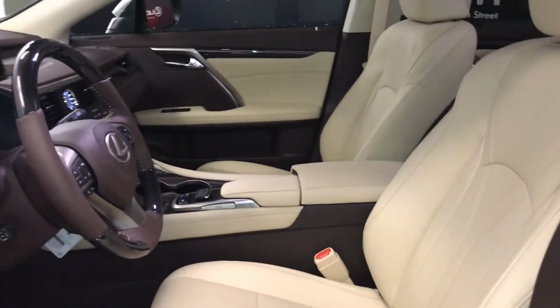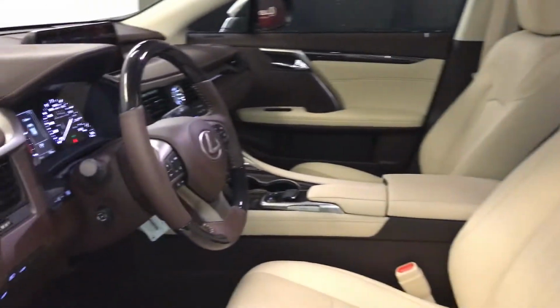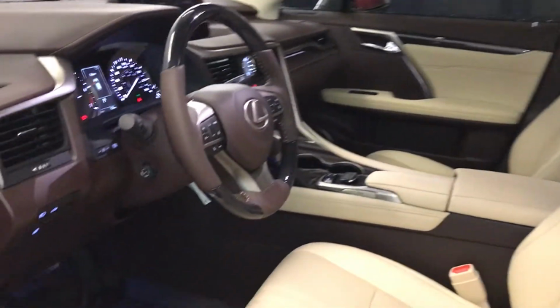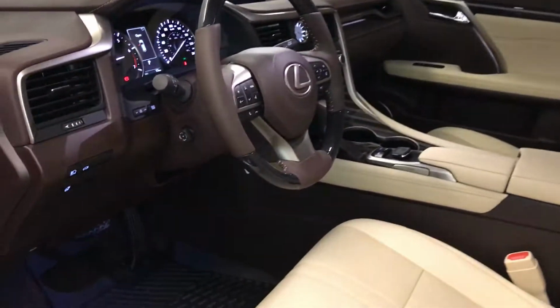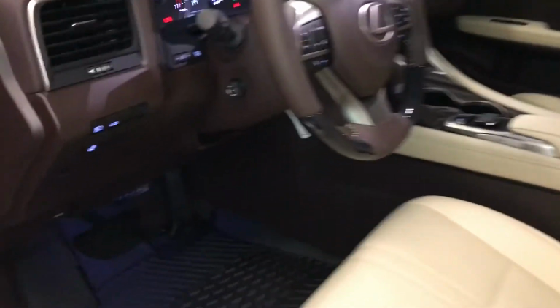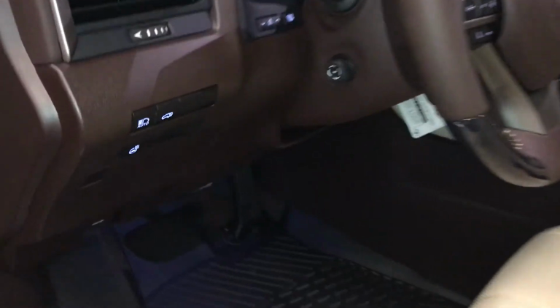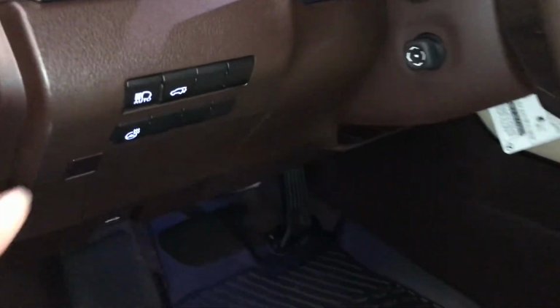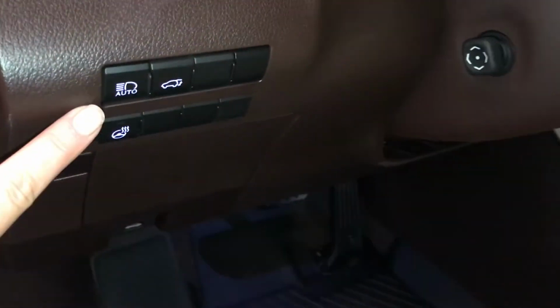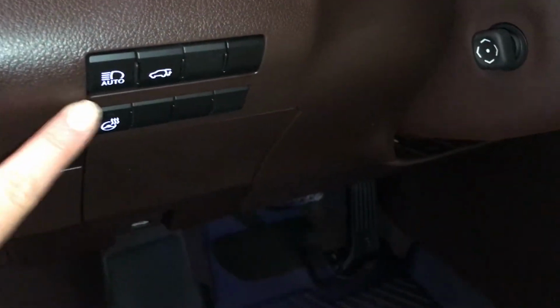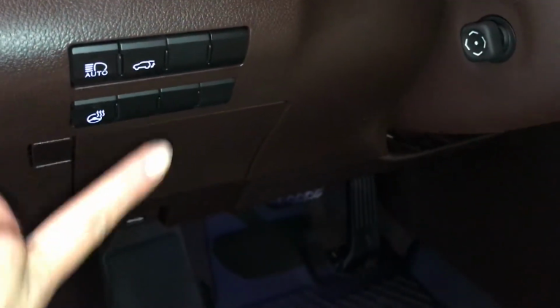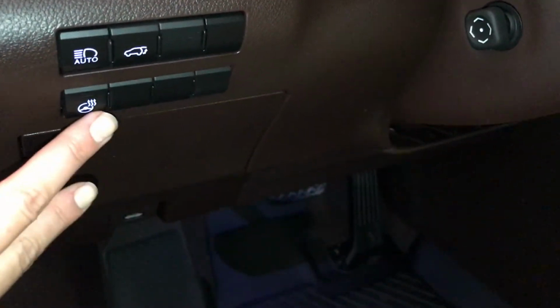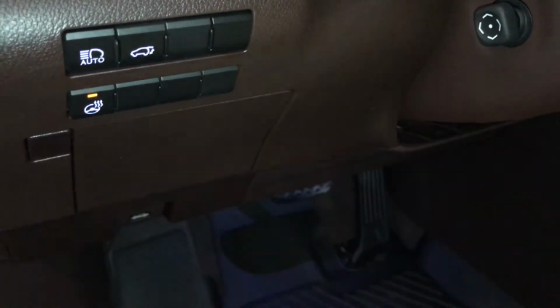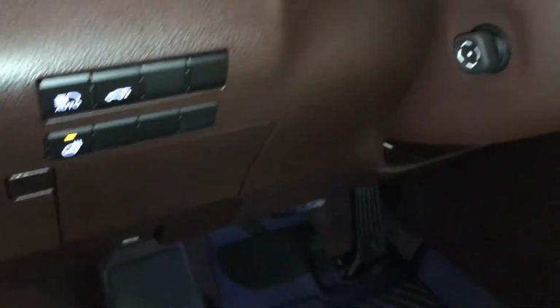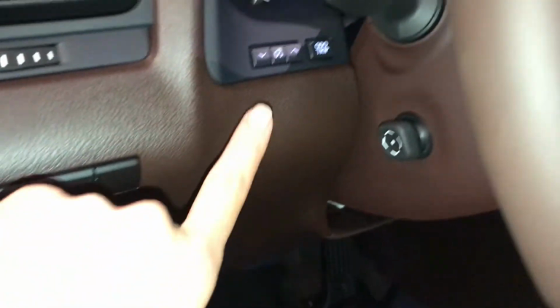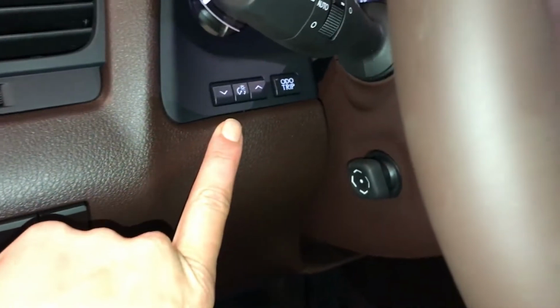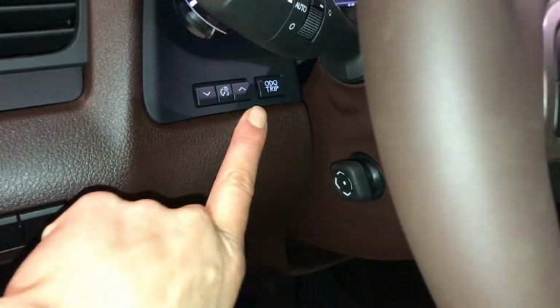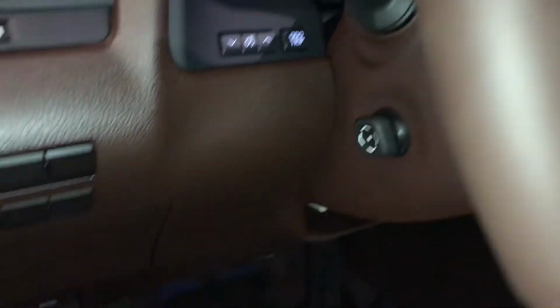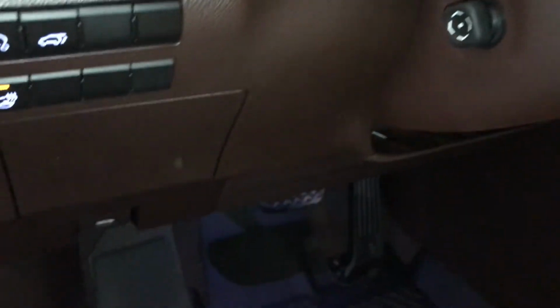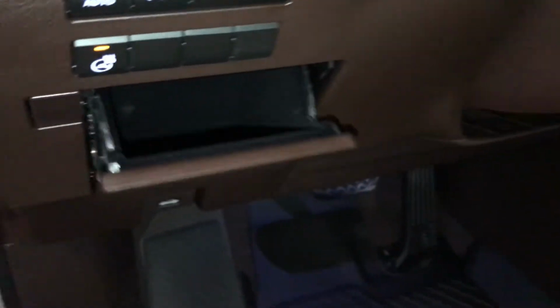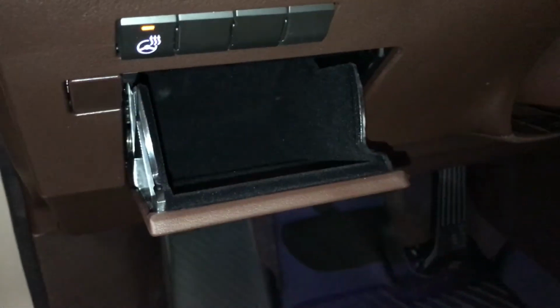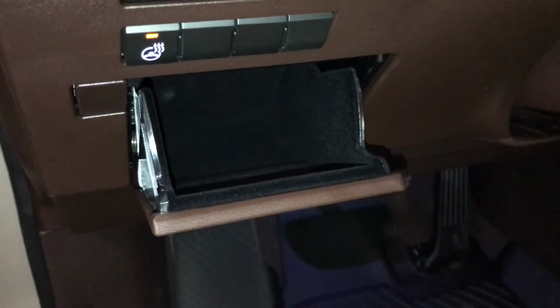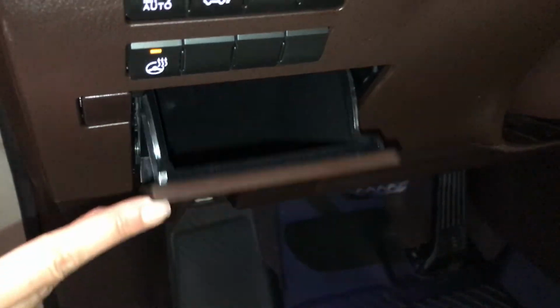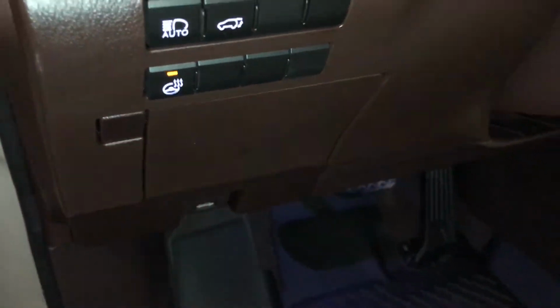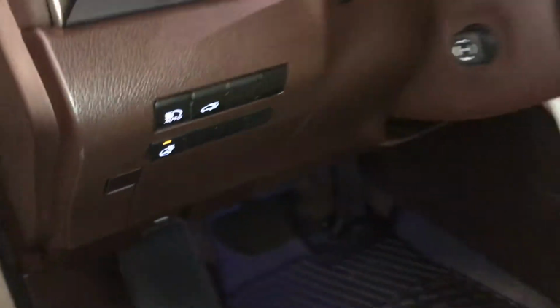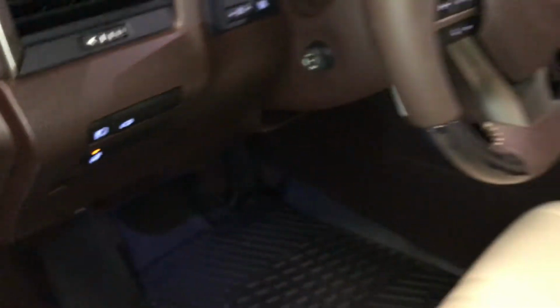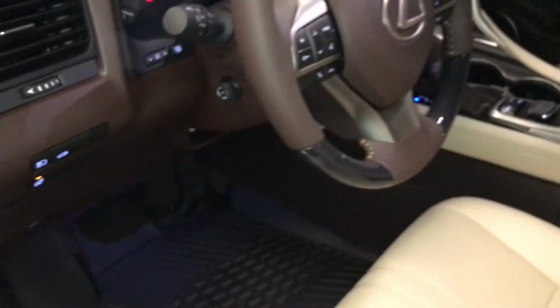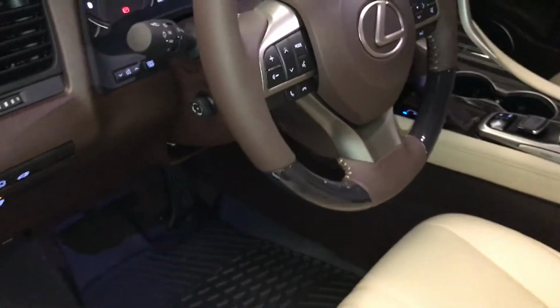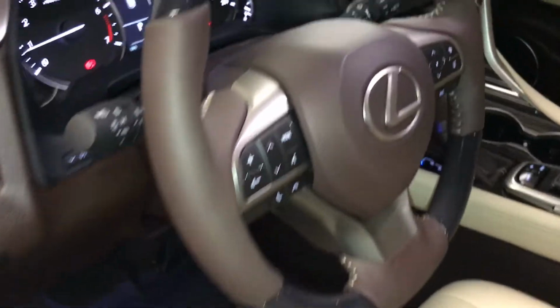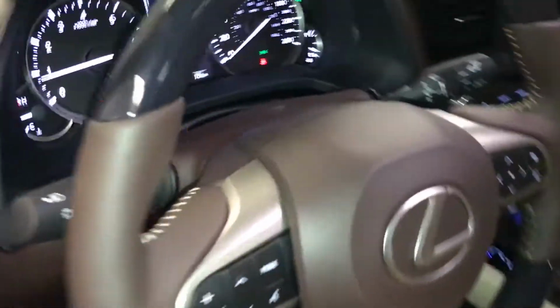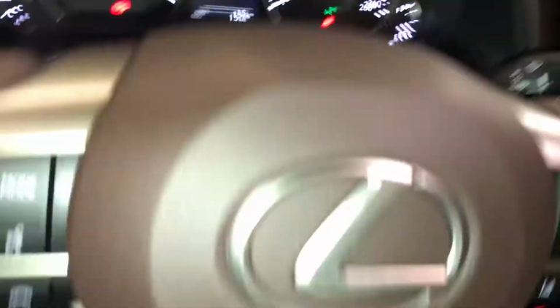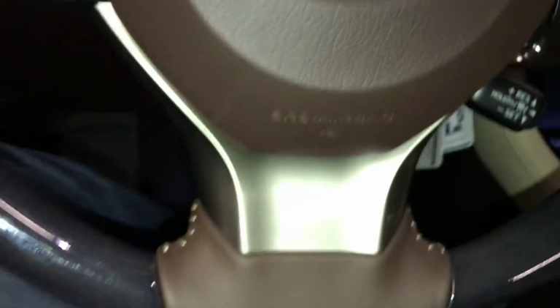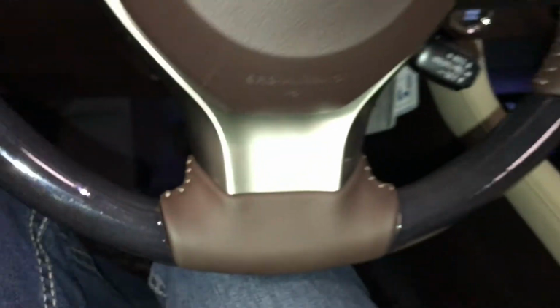10 airbags, controls for your automatic high beam feature, trunk release, heated steering wheel, dashboard lighting and odometer trip, storage compartment with carpet material, power tilt and telescopic steering wheel.